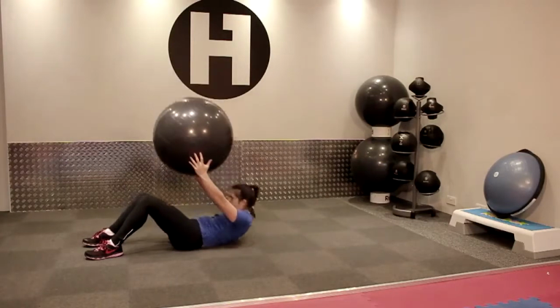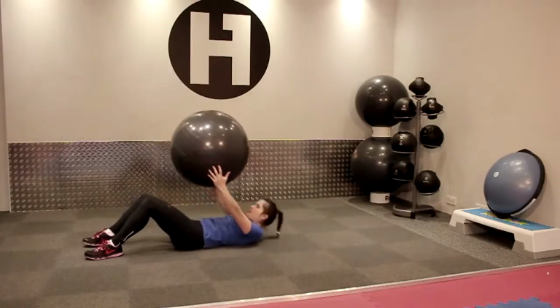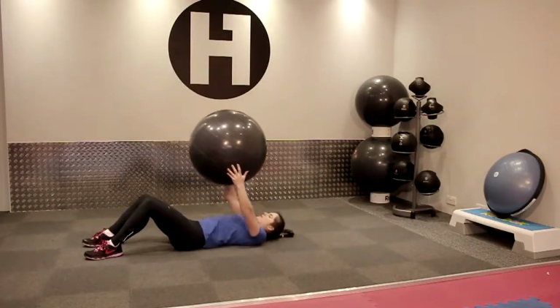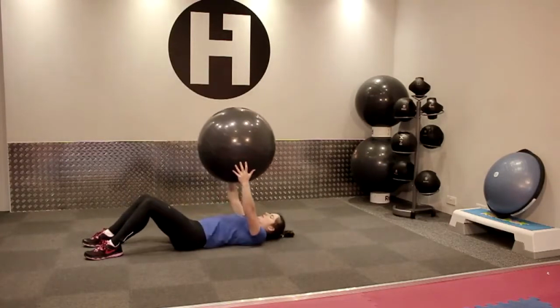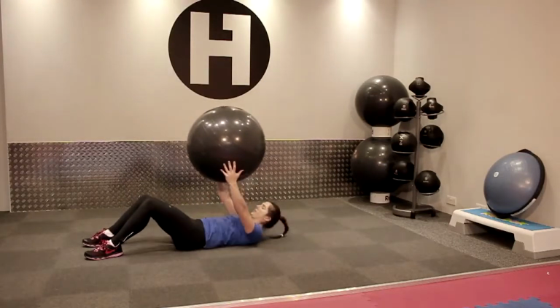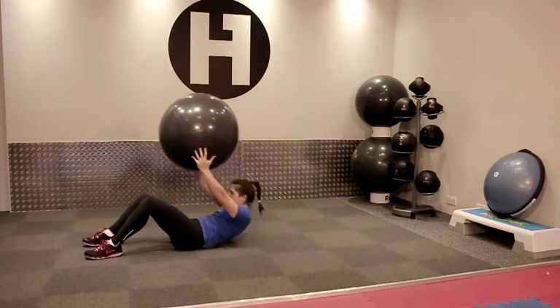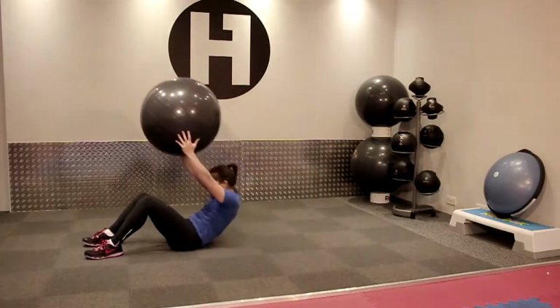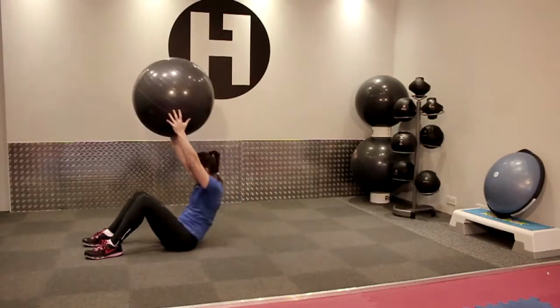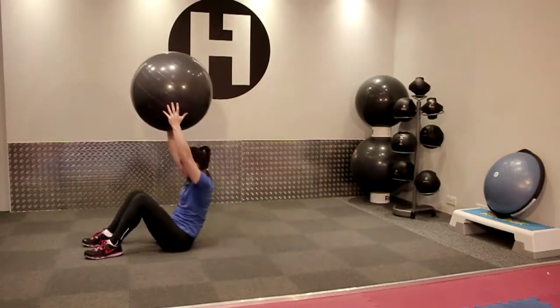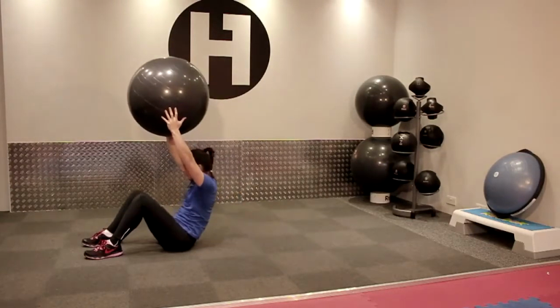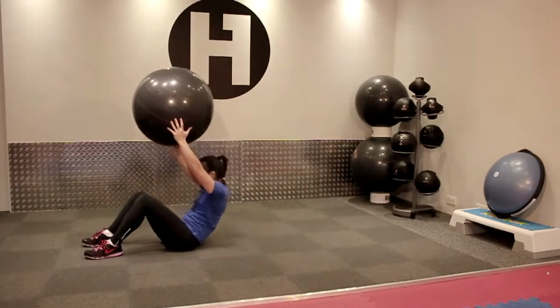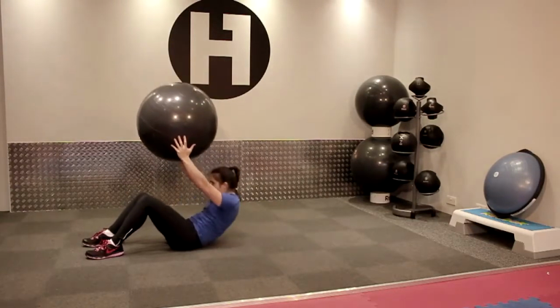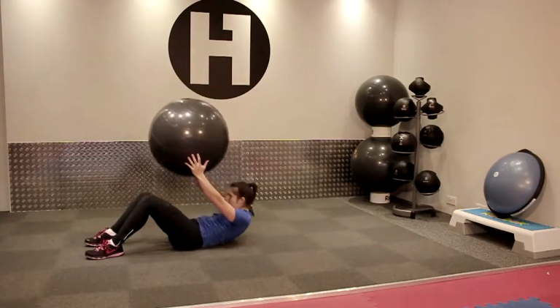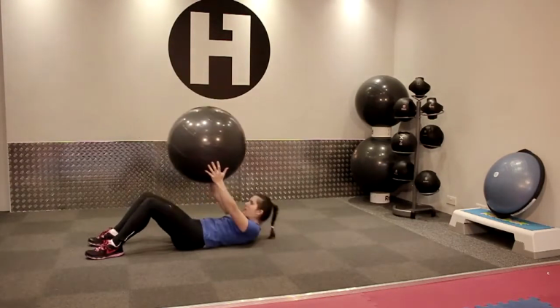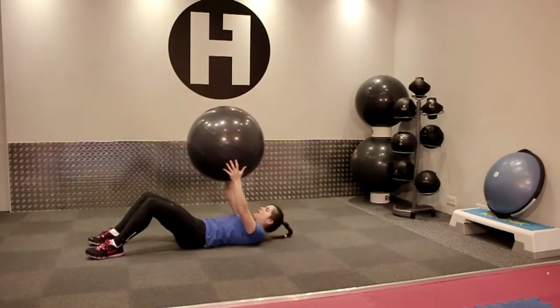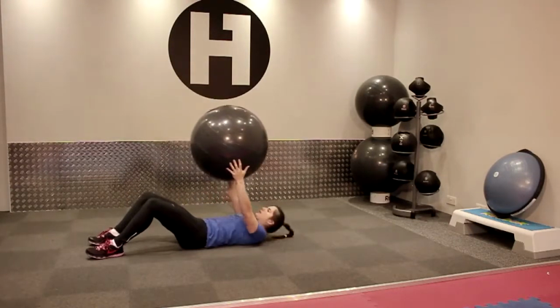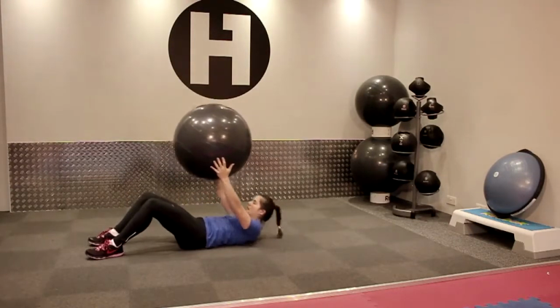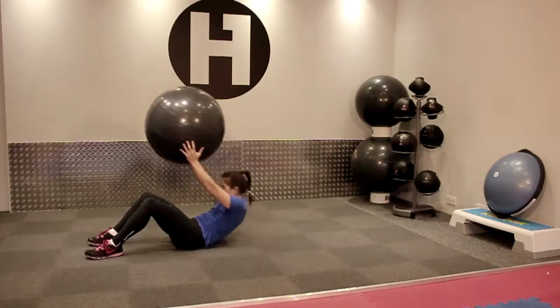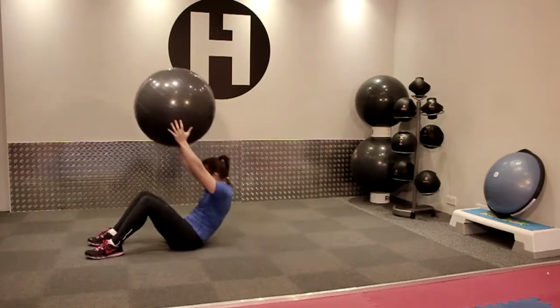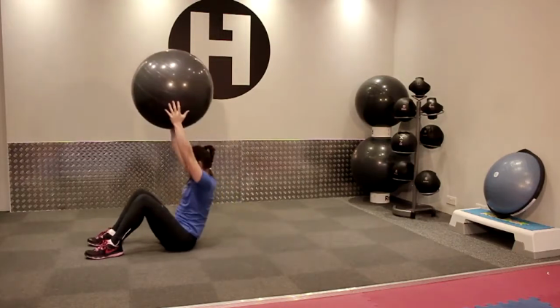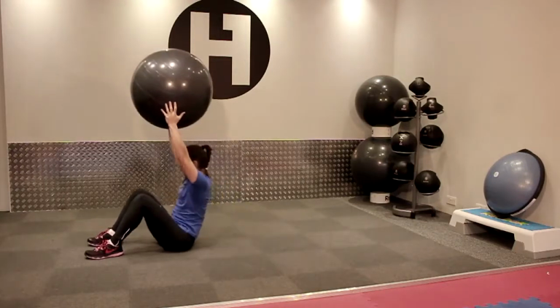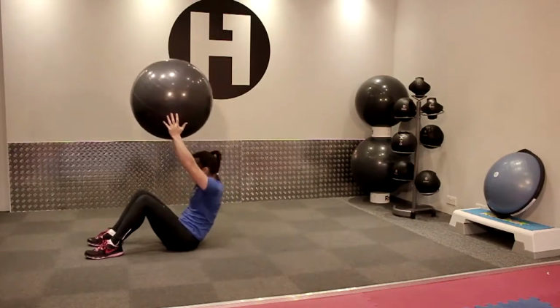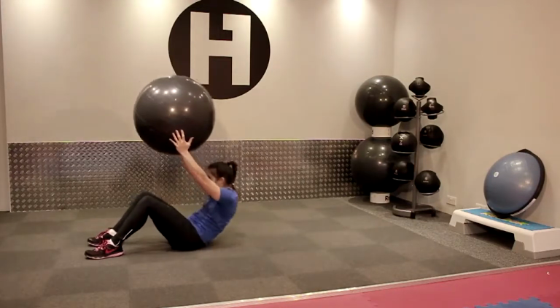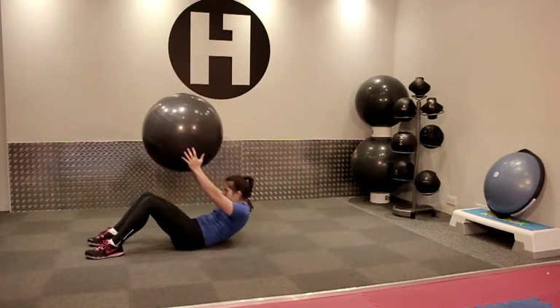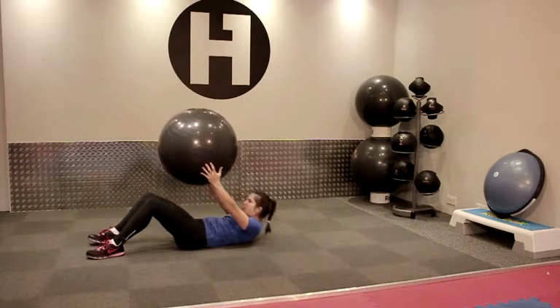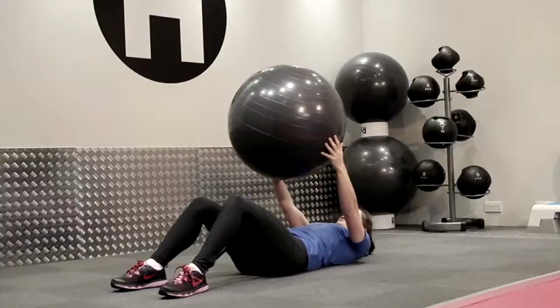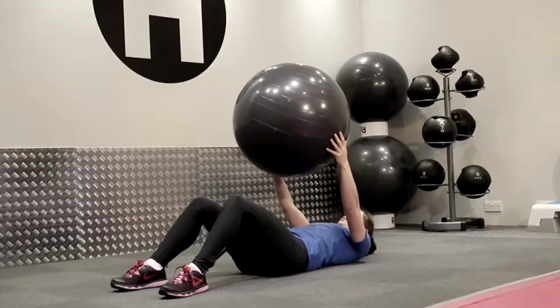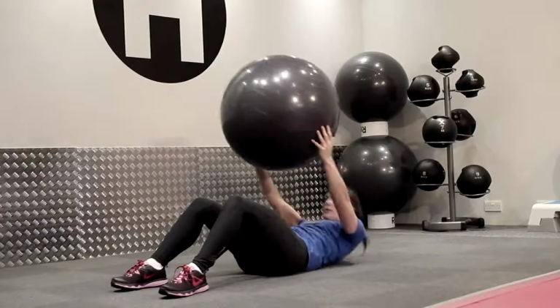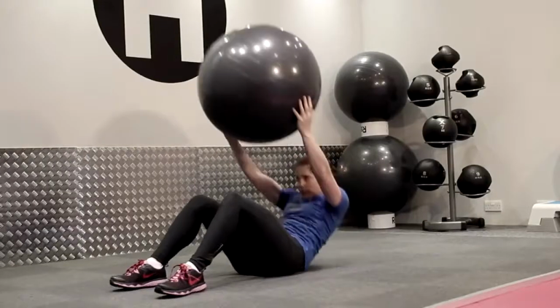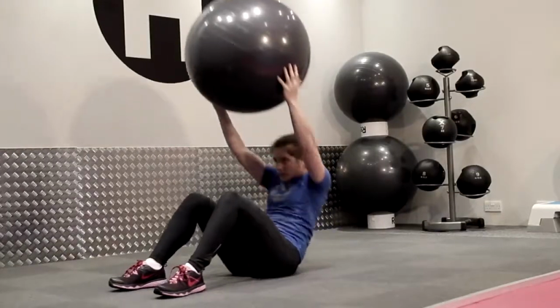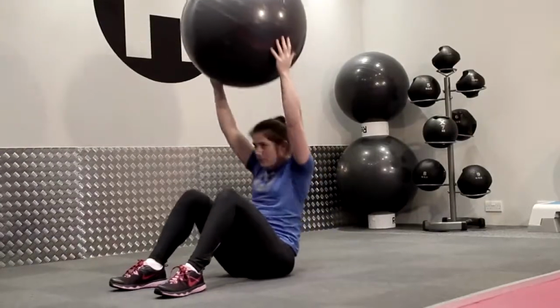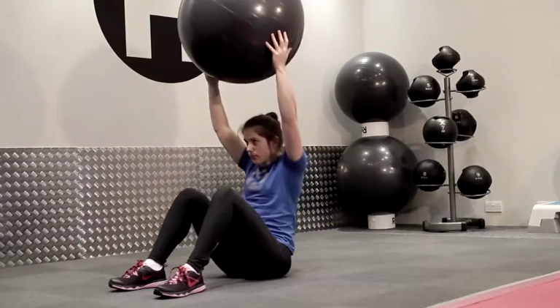As you are doing this, you're trying to keep the ball directly over the head — try not to let the ball come too far forwards.